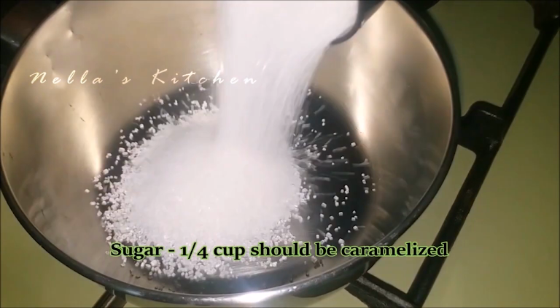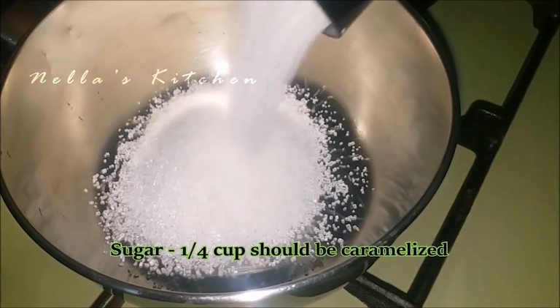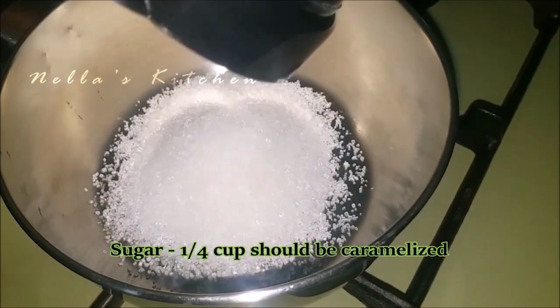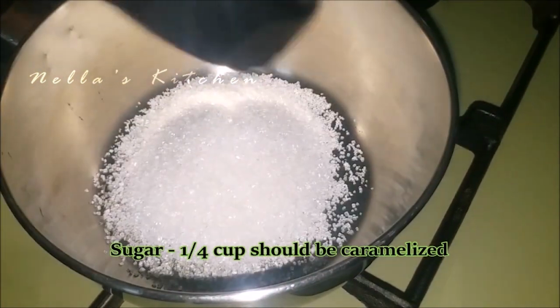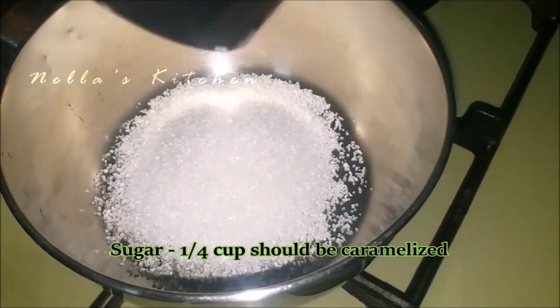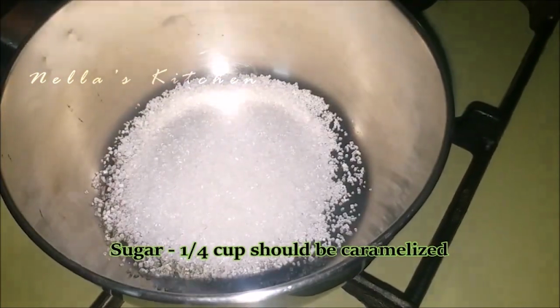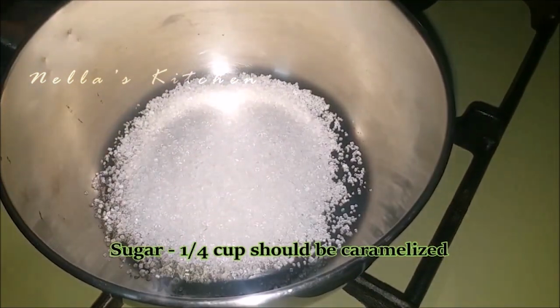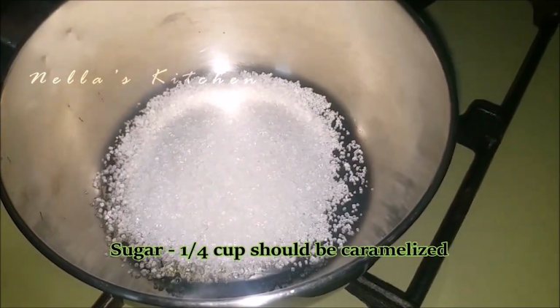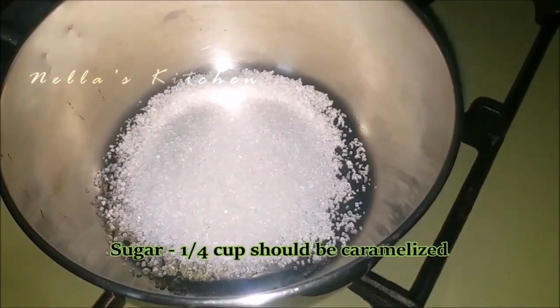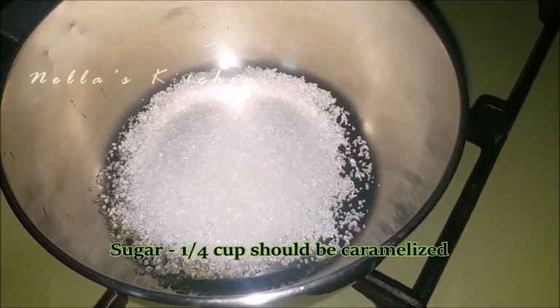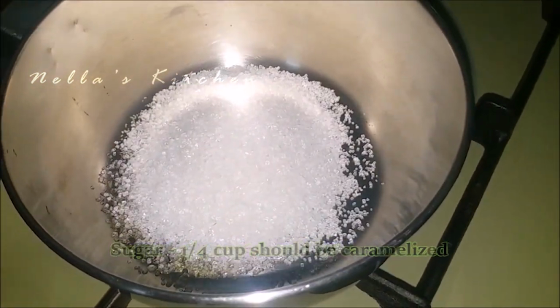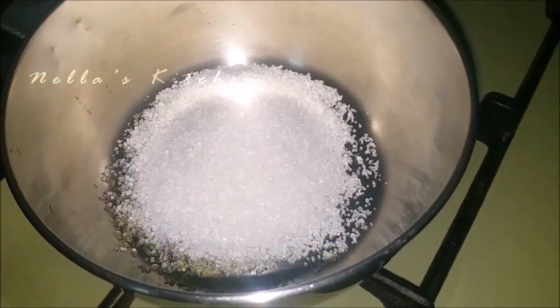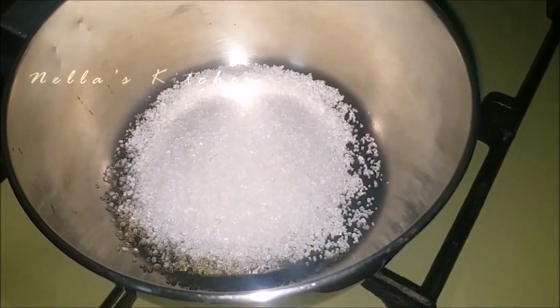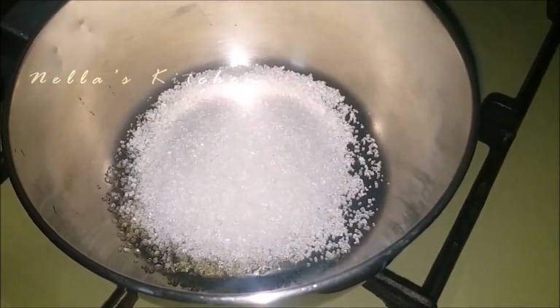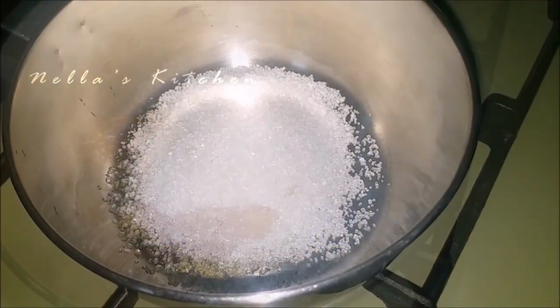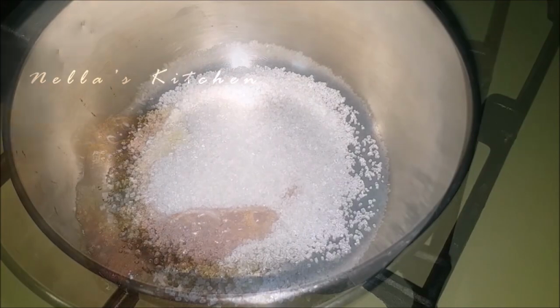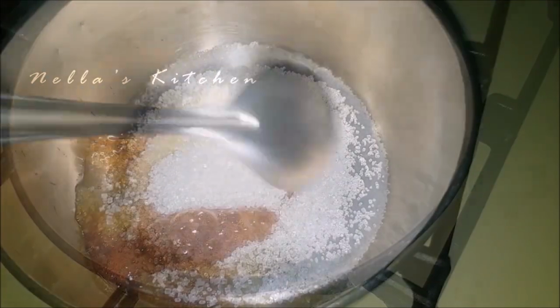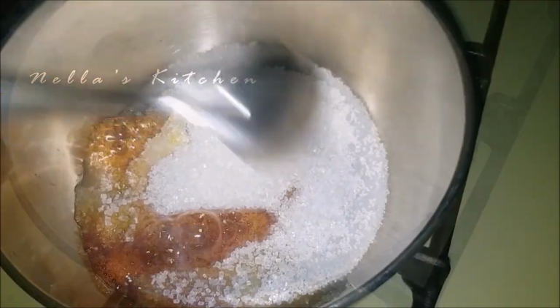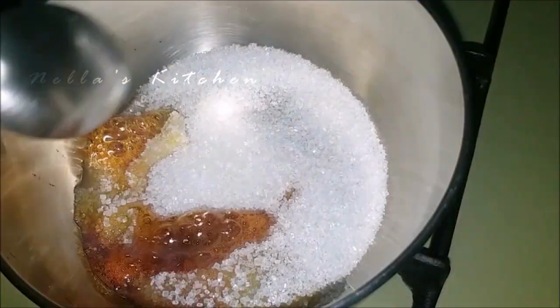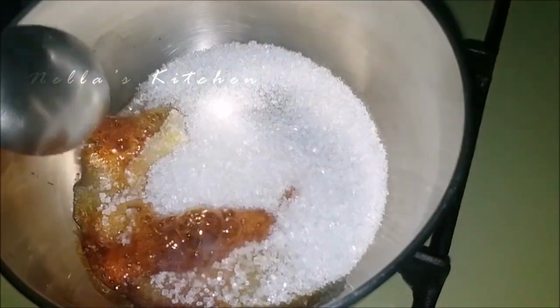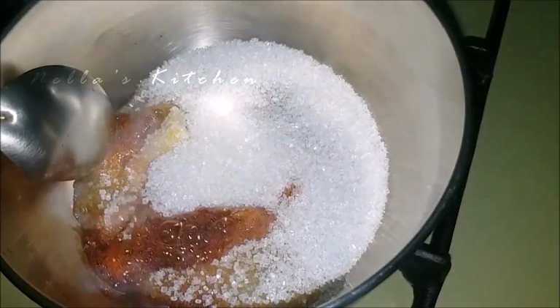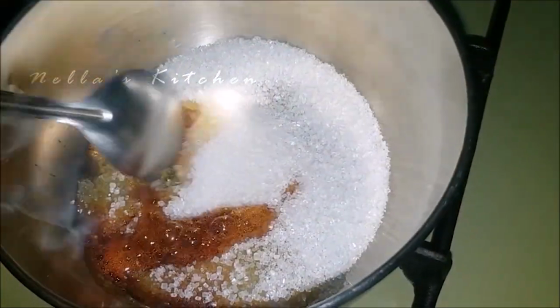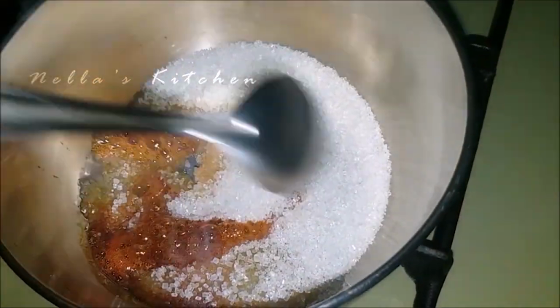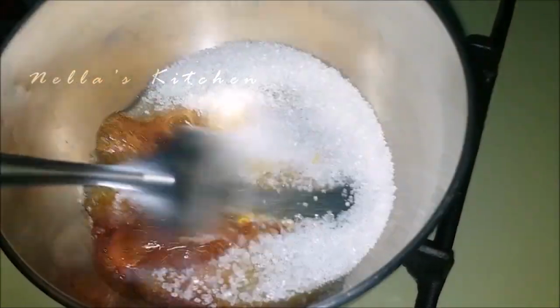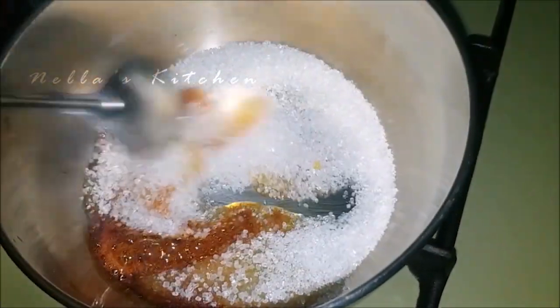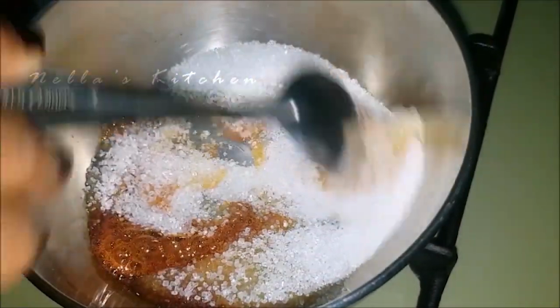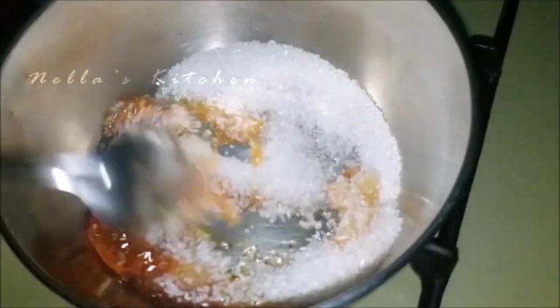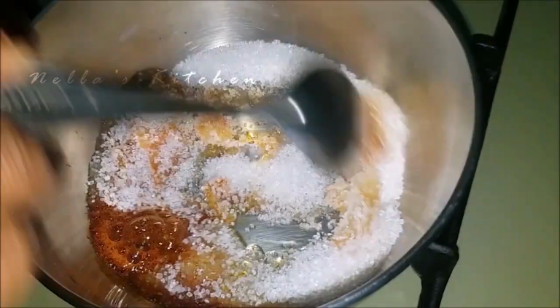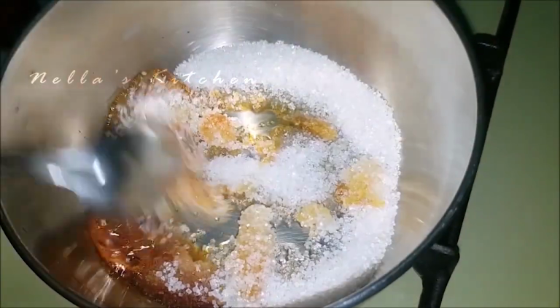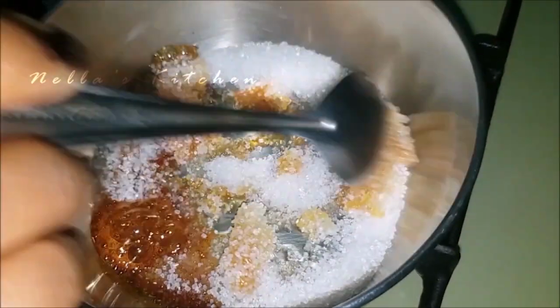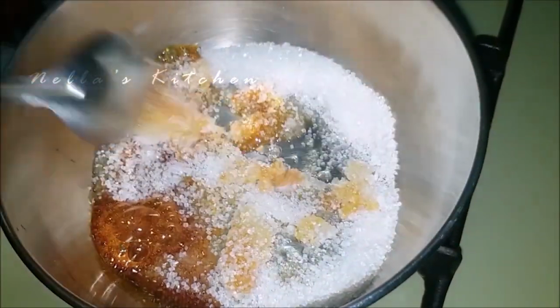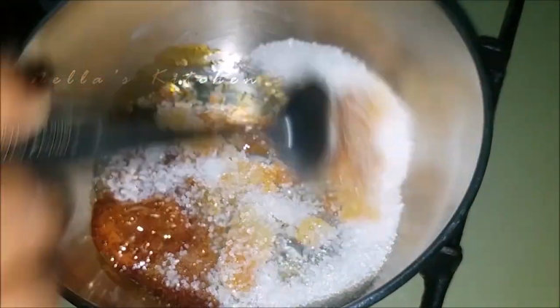Then add 1 cup of caramelized mixture. Put it in the bowl and add a spoon to the bowl.